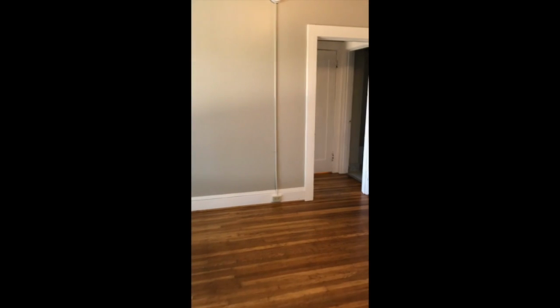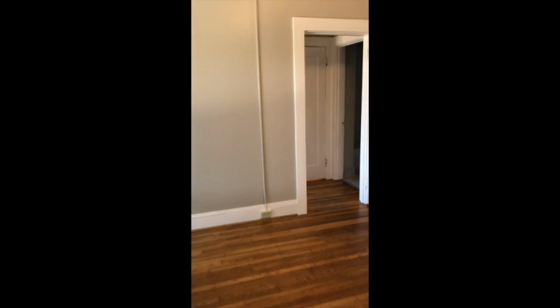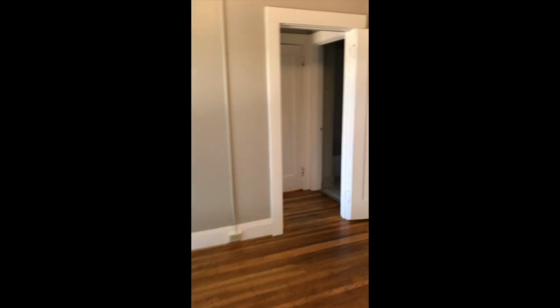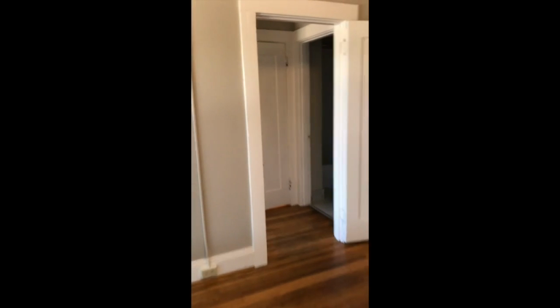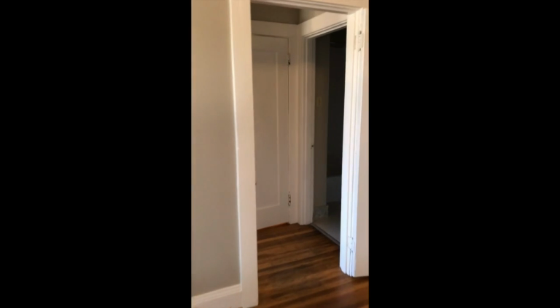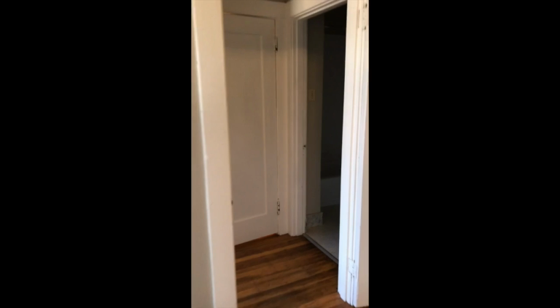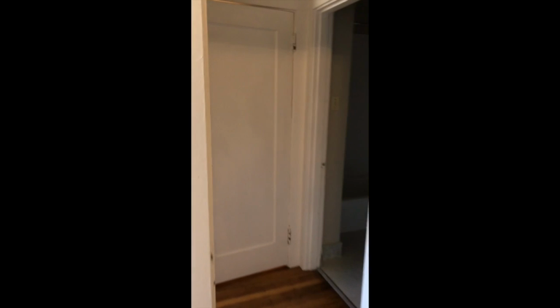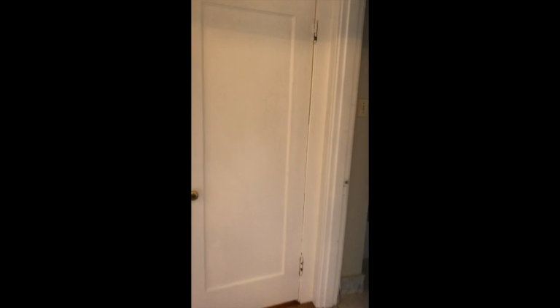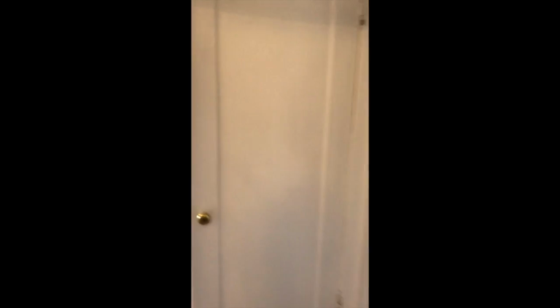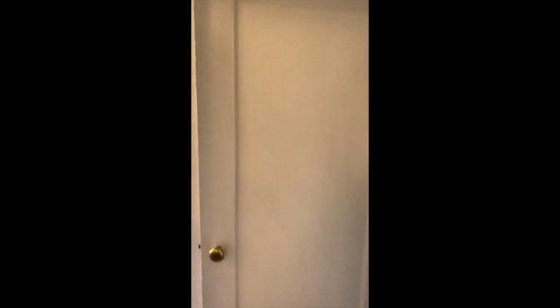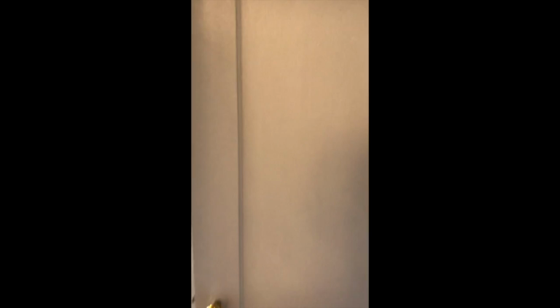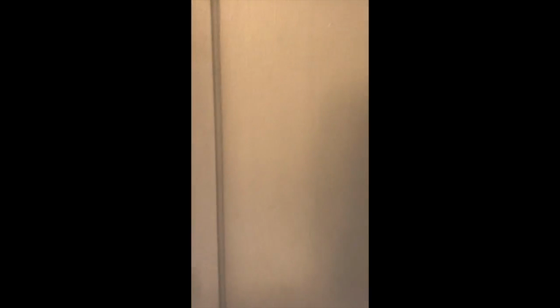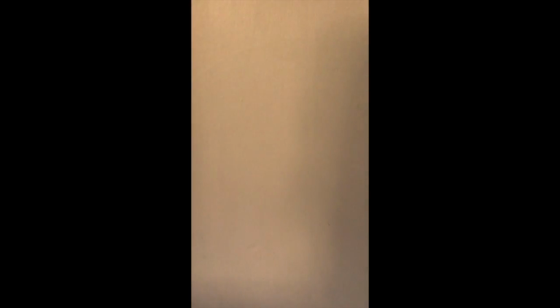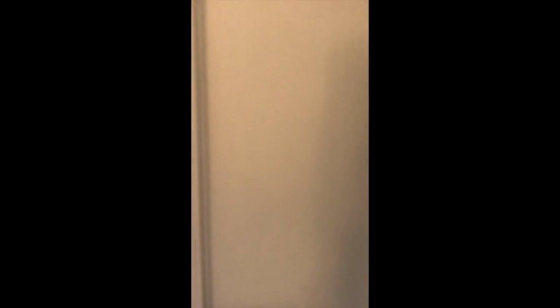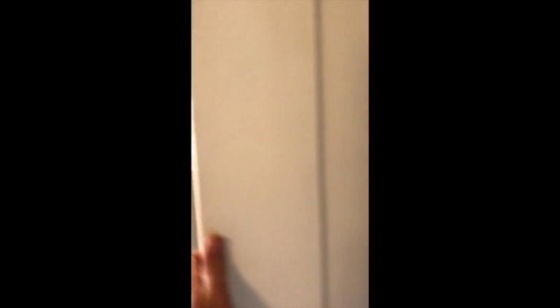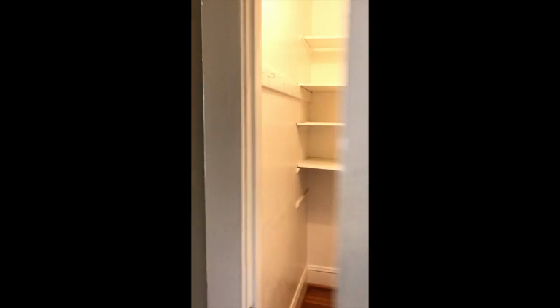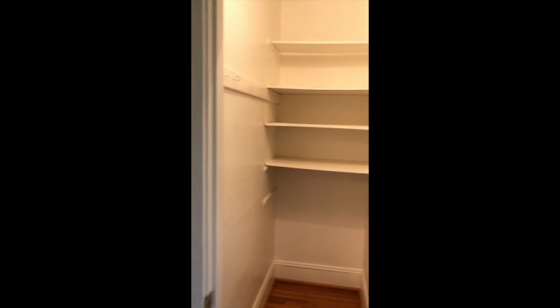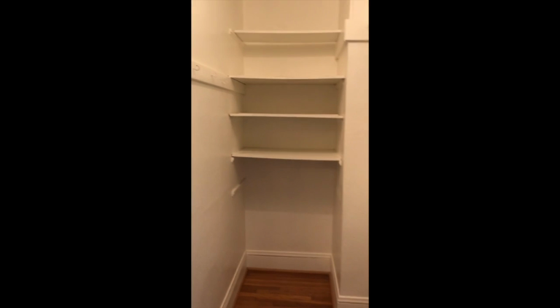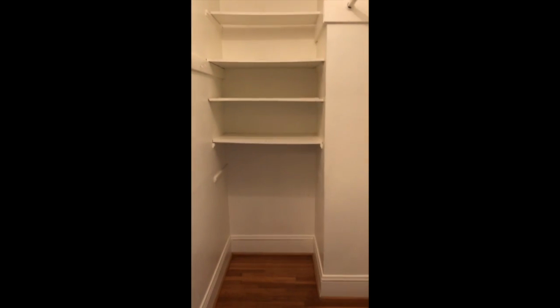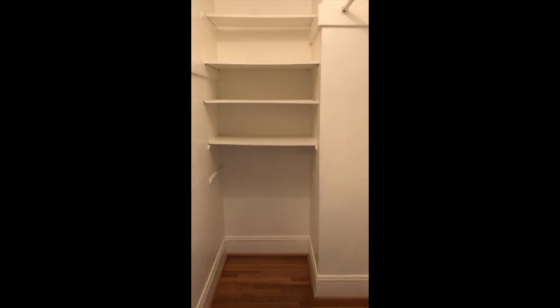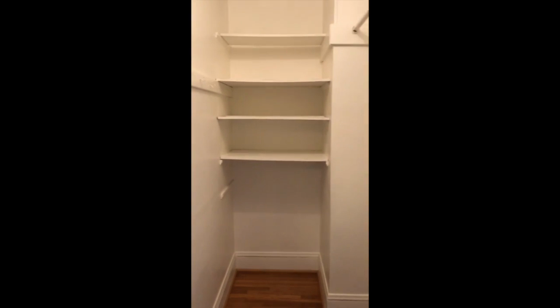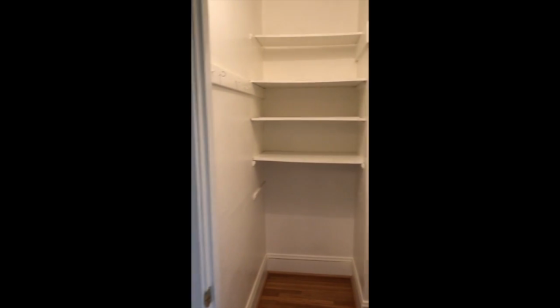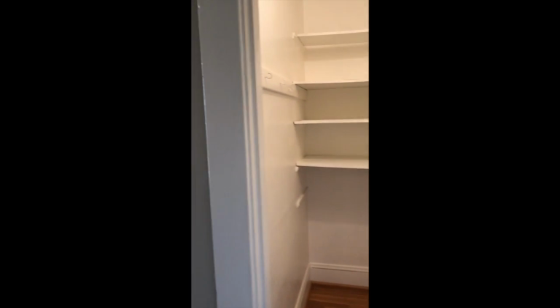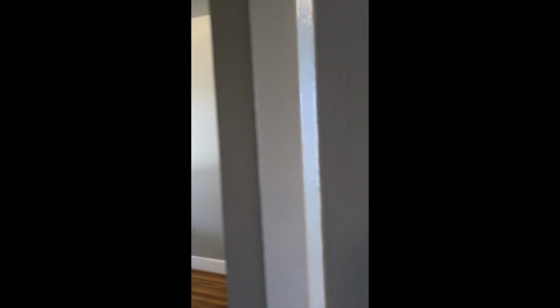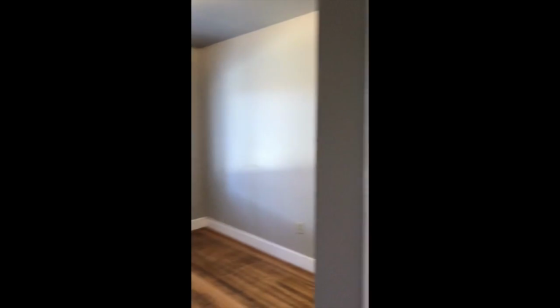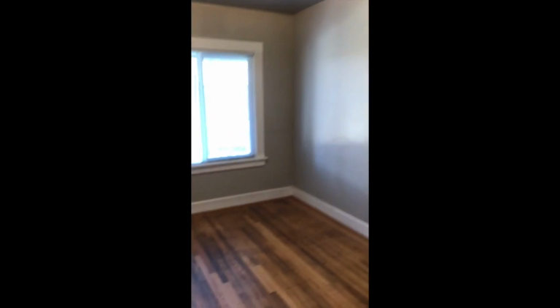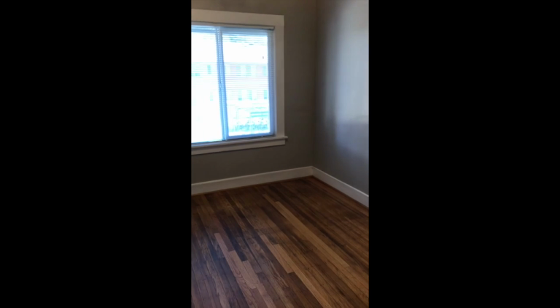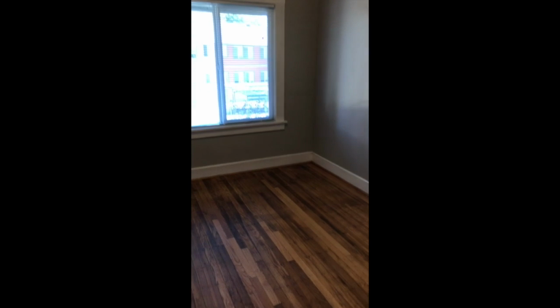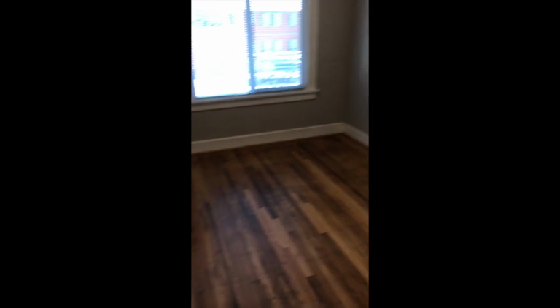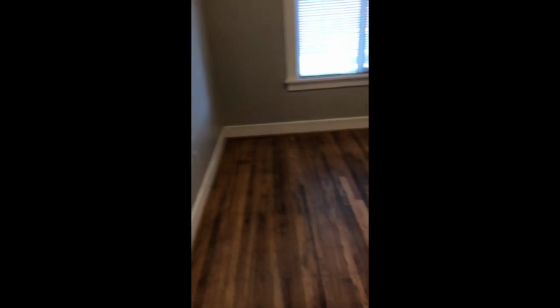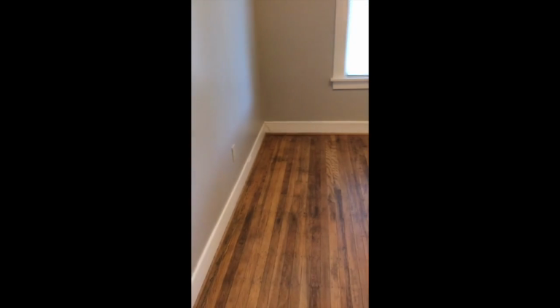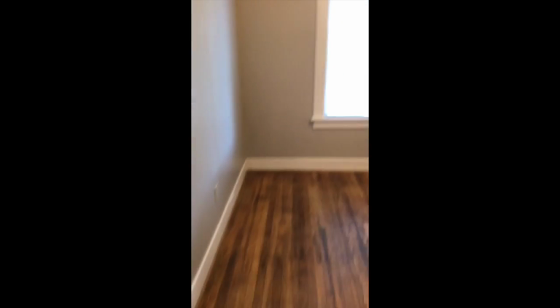Making our way into the bedroom now. You have a huge walk-in closet and a nice living space.